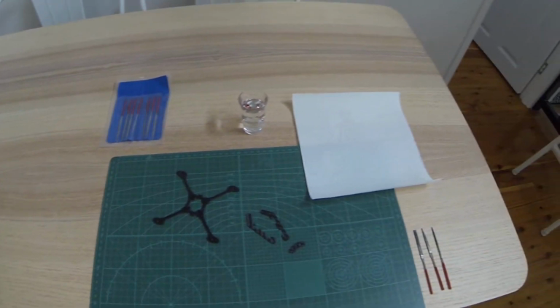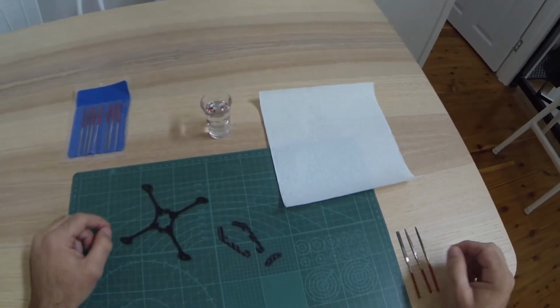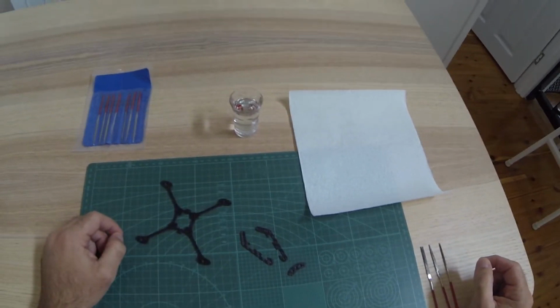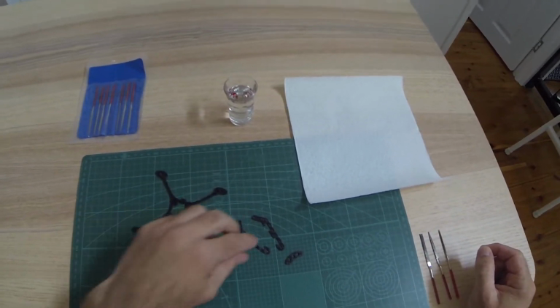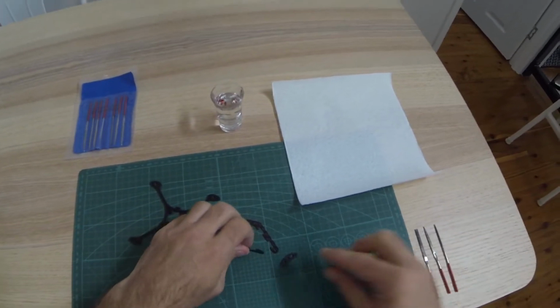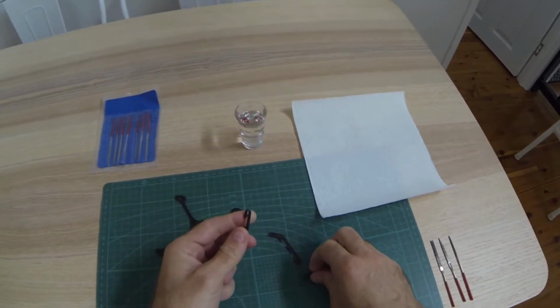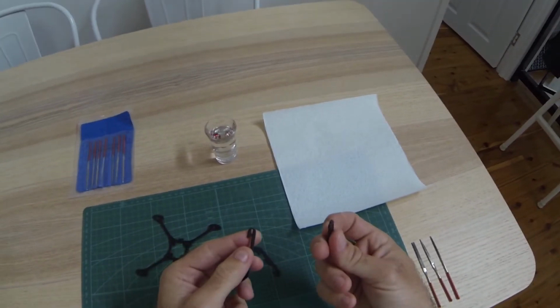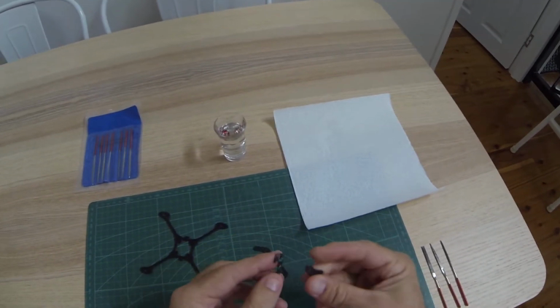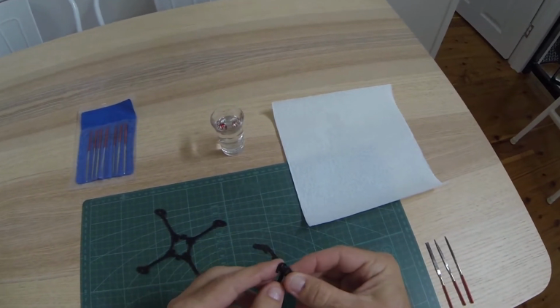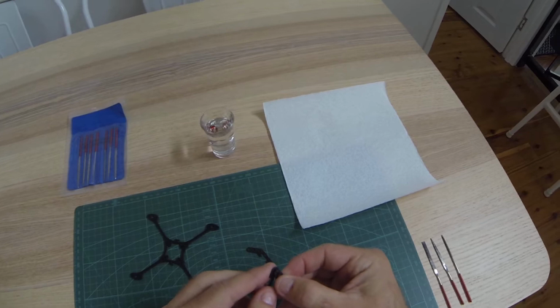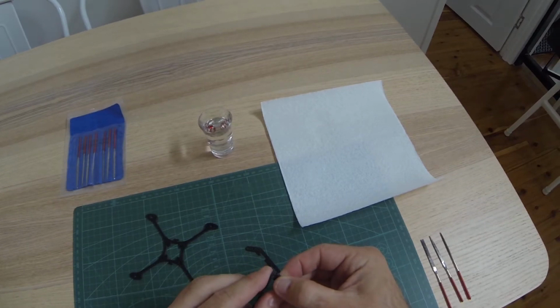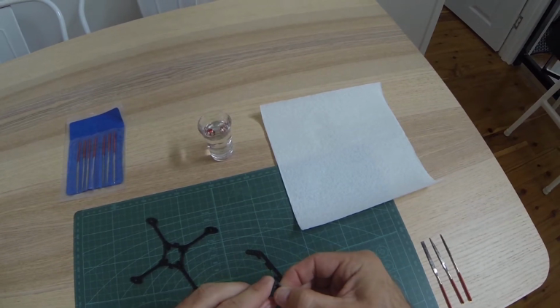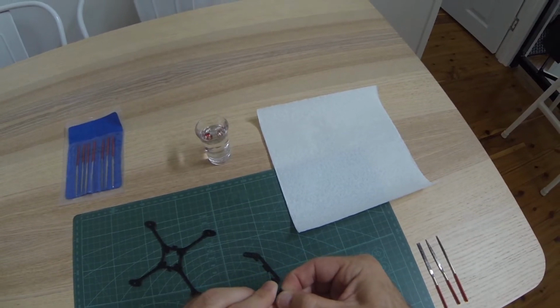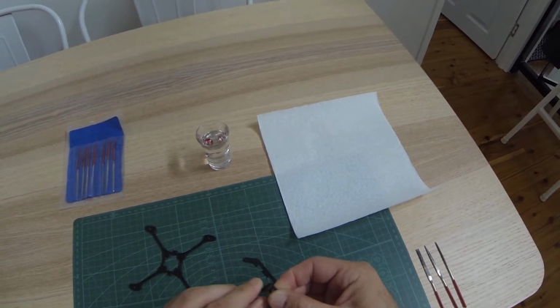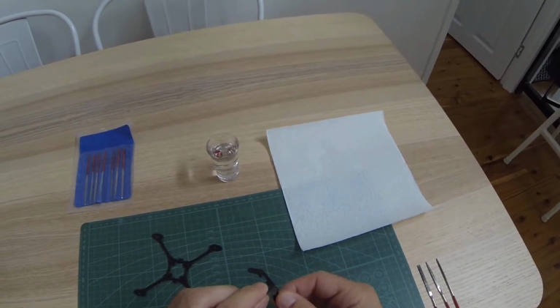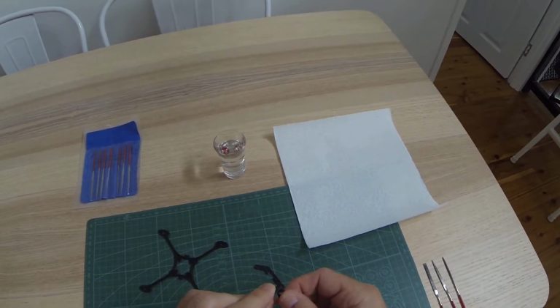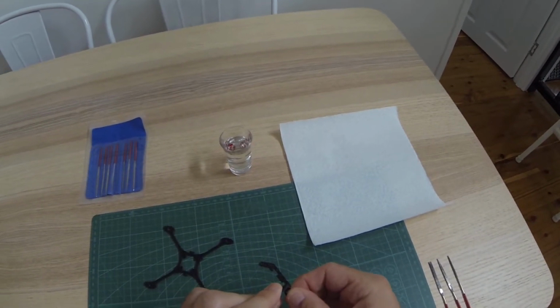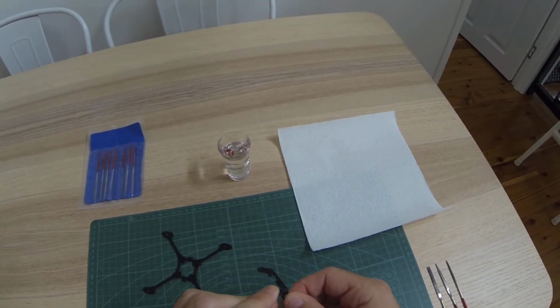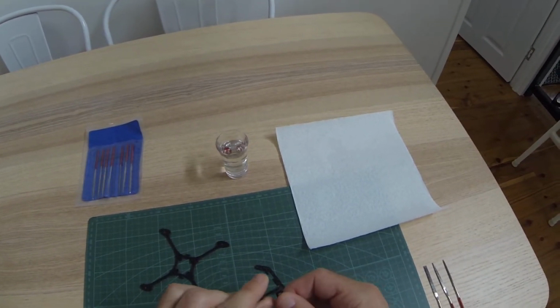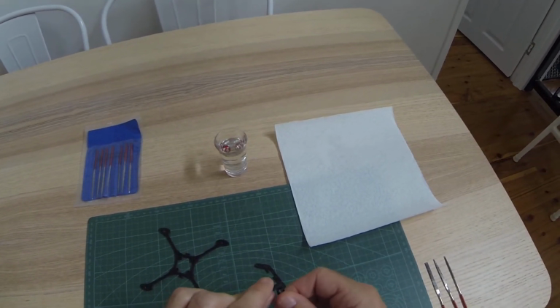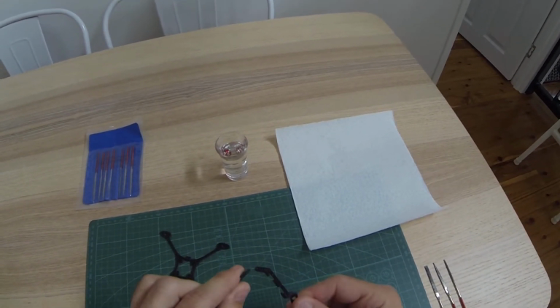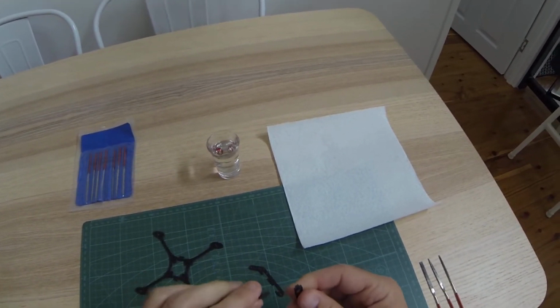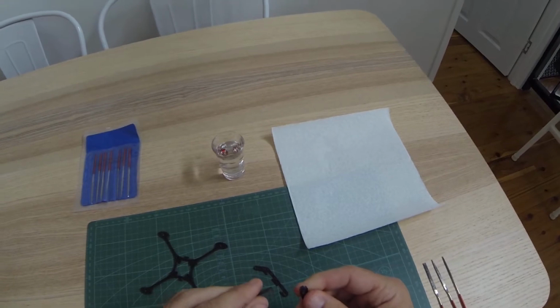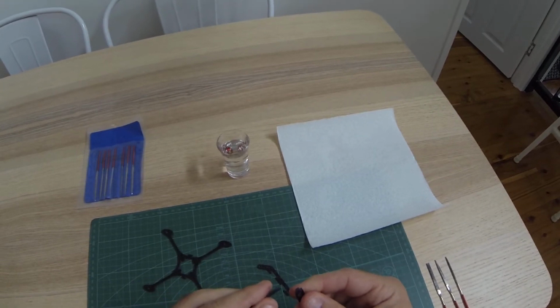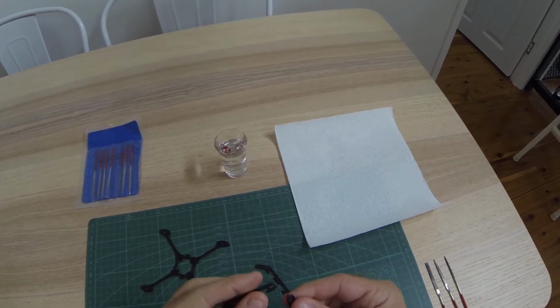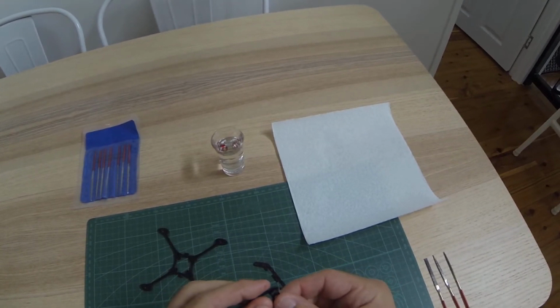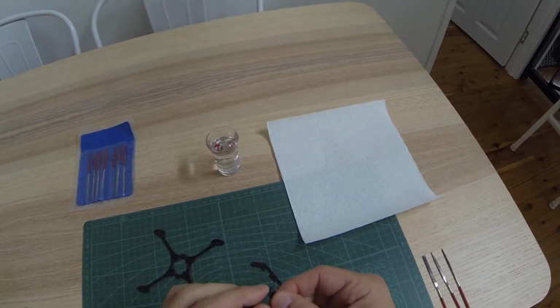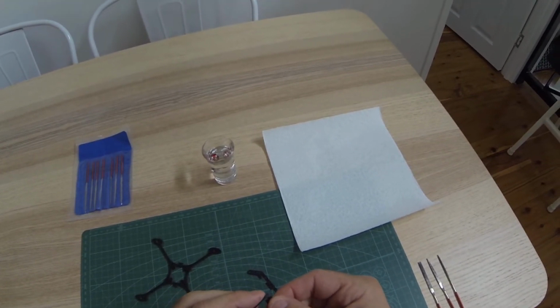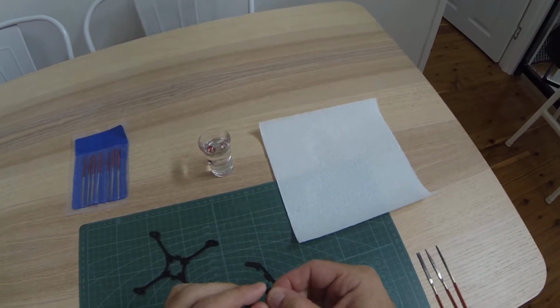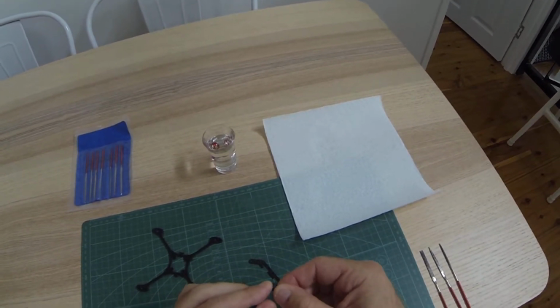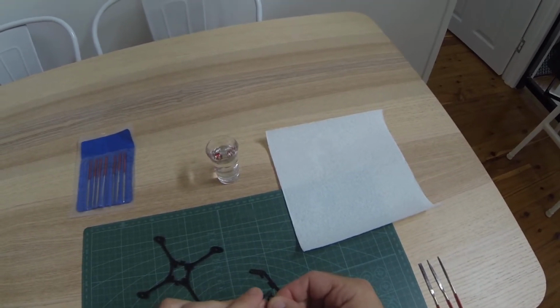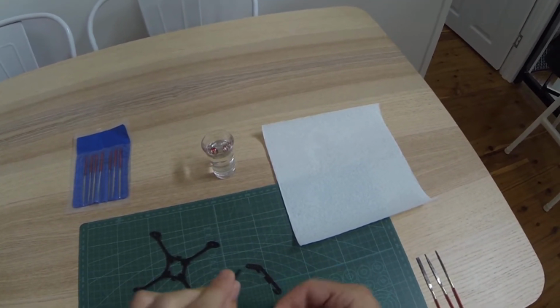First step: test fit that the clip fits in the holes. You want a nice easy fit, not an interference fit. Check both ways, on both sides.